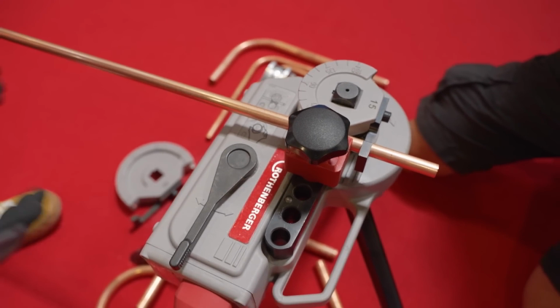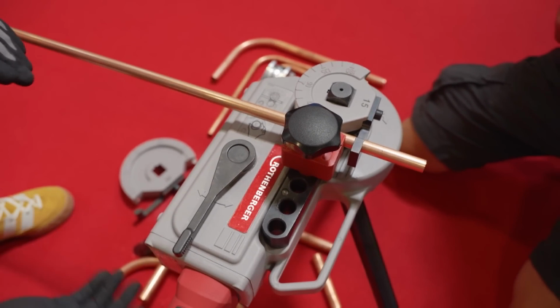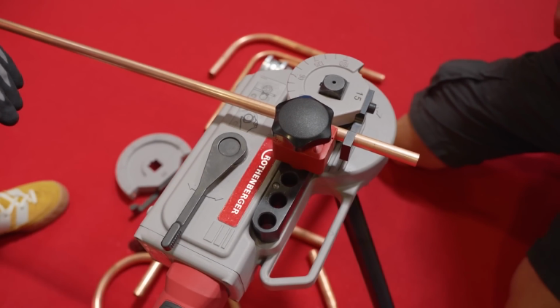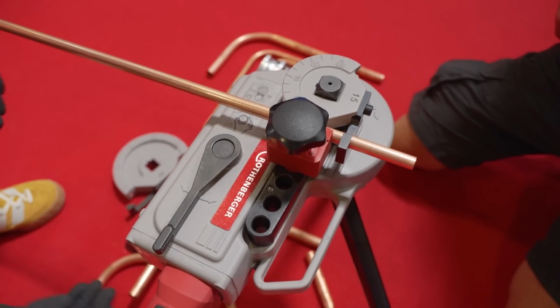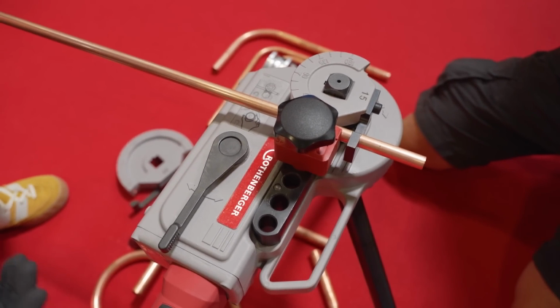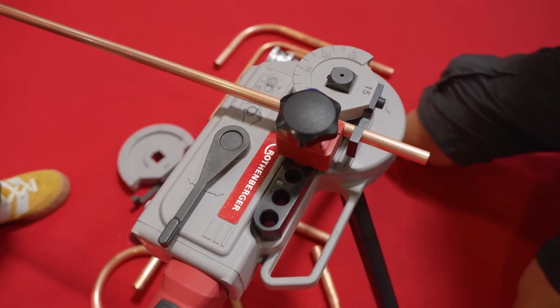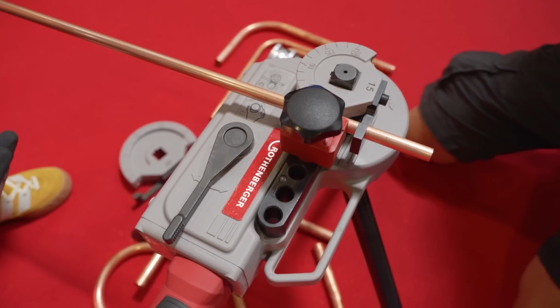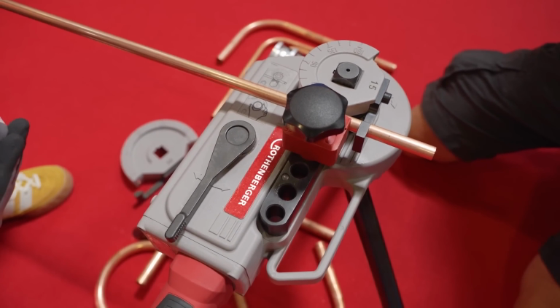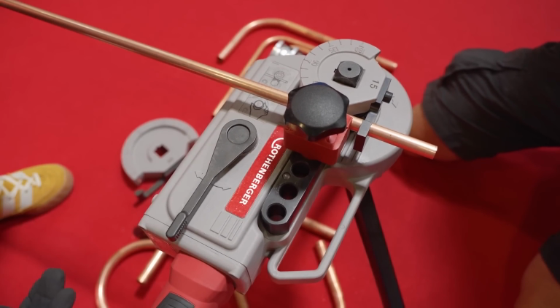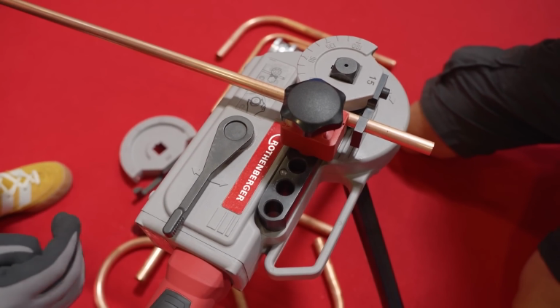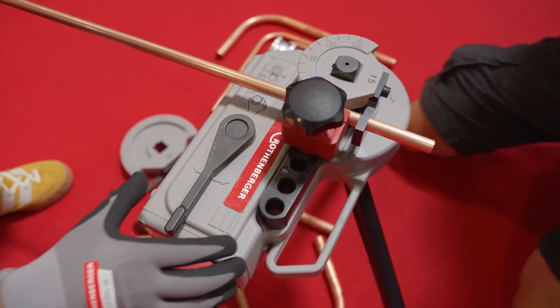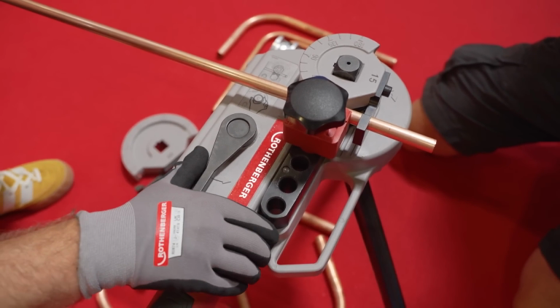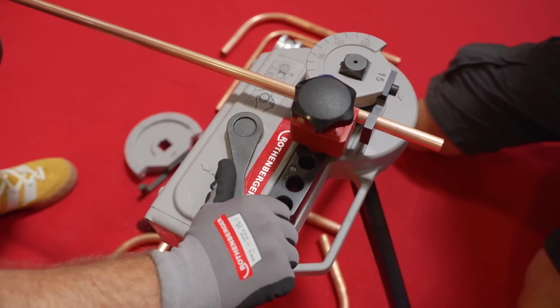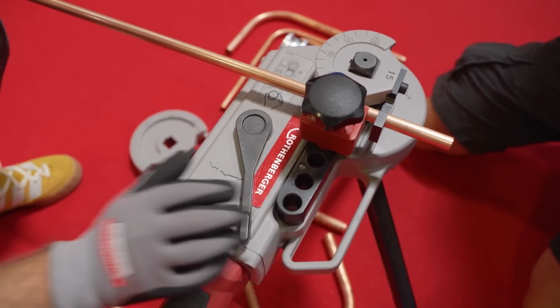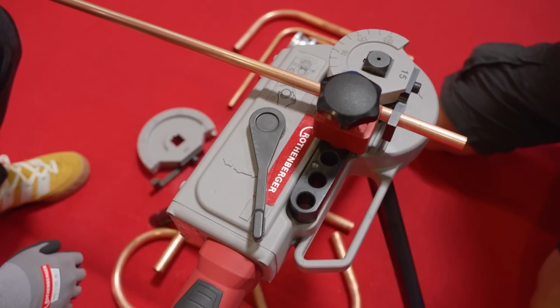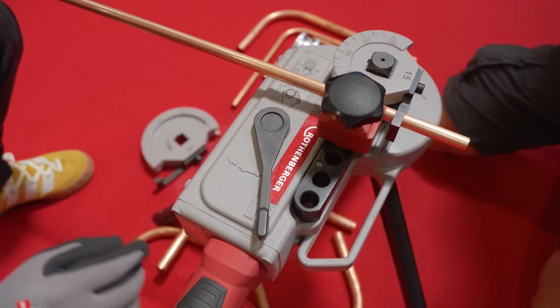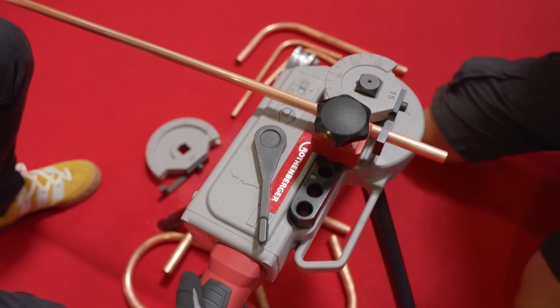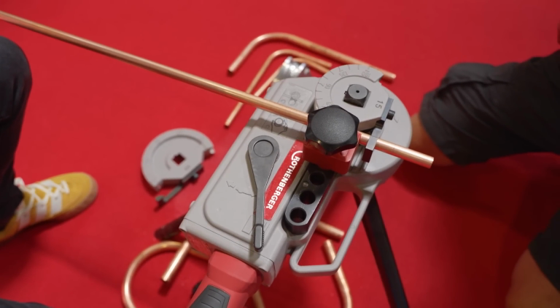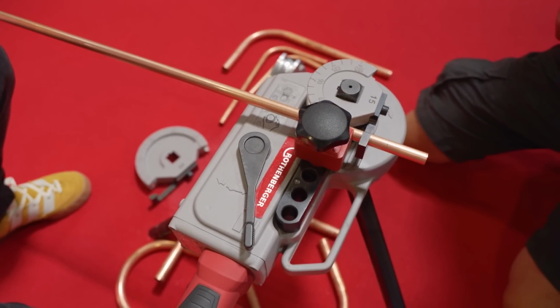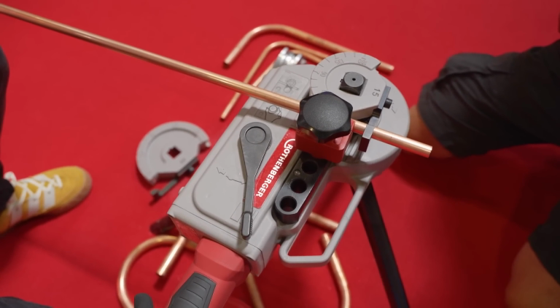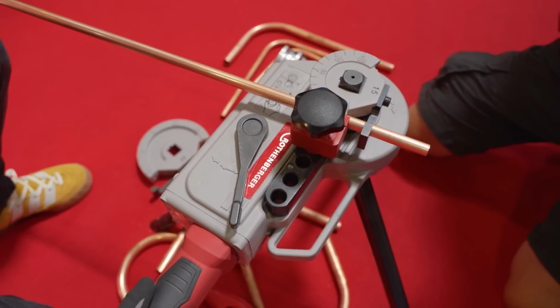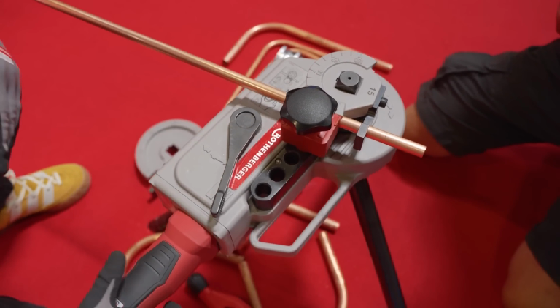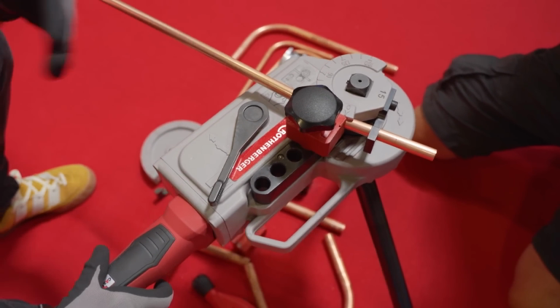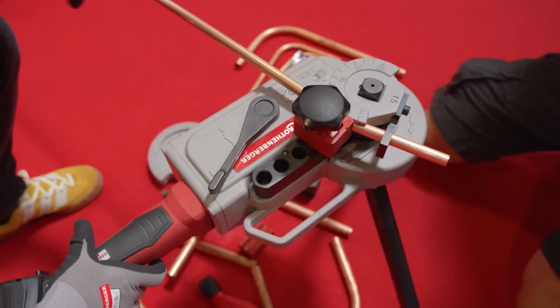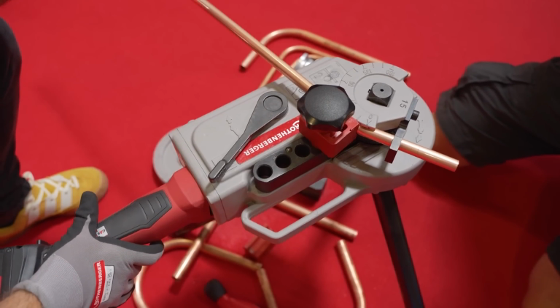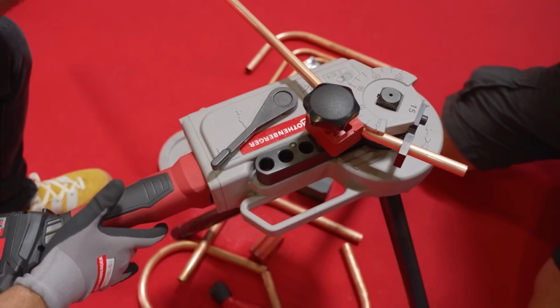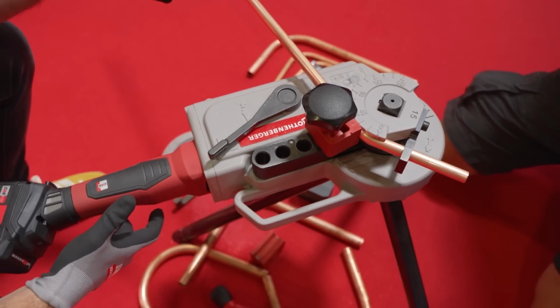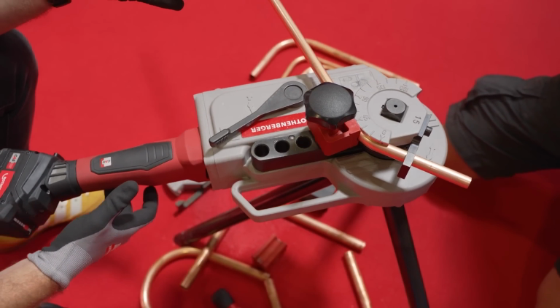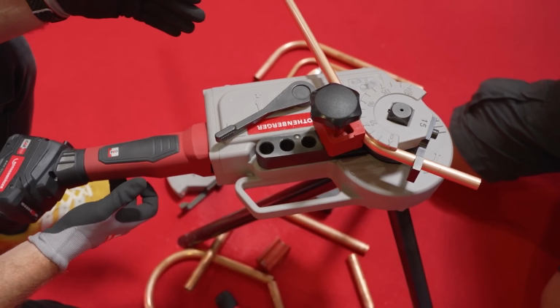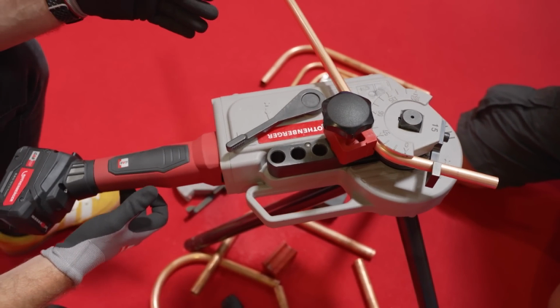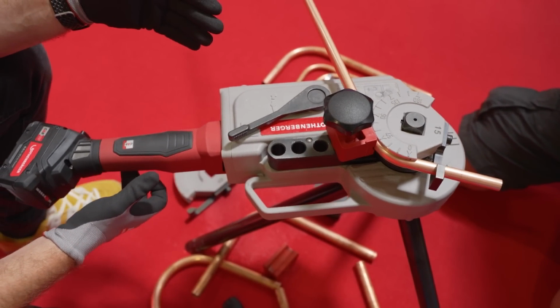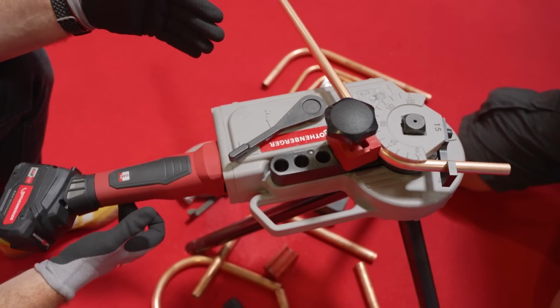Now the earlier version had a switch, but this has got a dead man switch, so you have to hold it. Turn it on up there and then hold the switch — the machine will move round. You don't have to do that; you can hold it in place if you want.